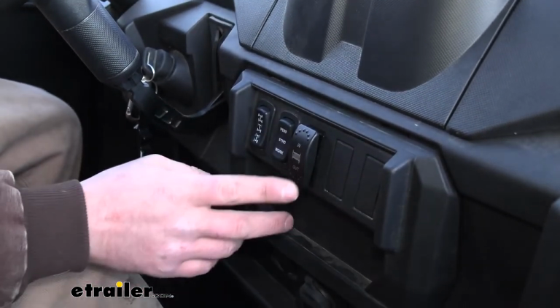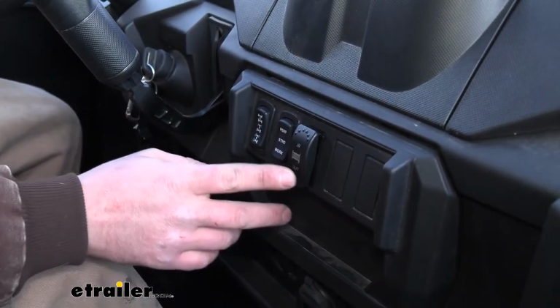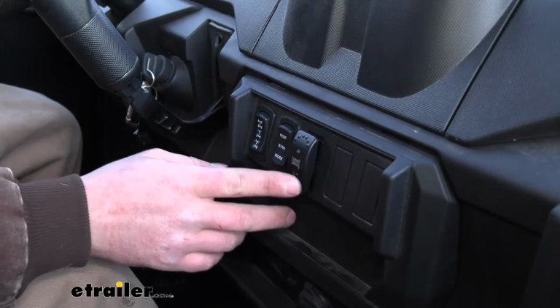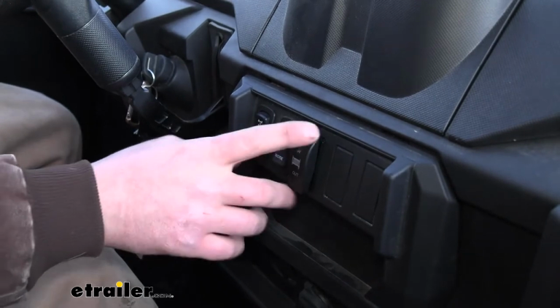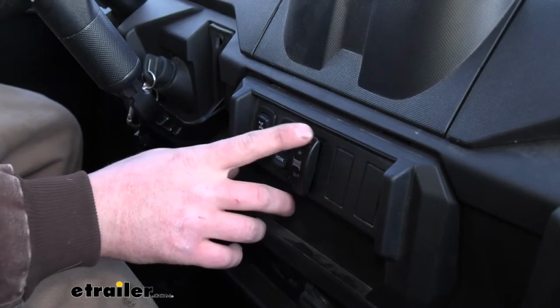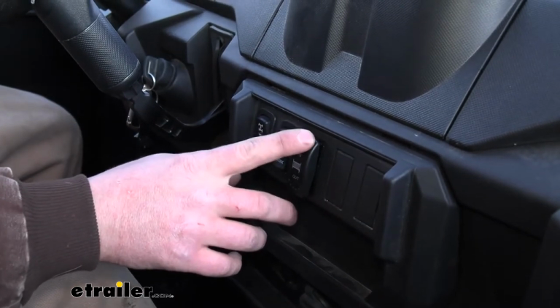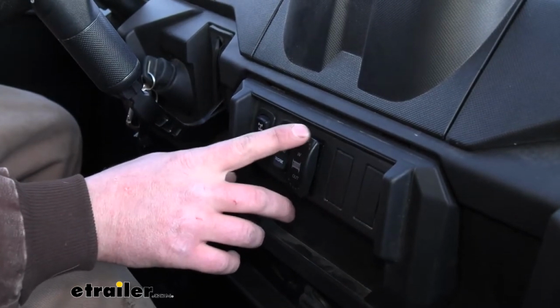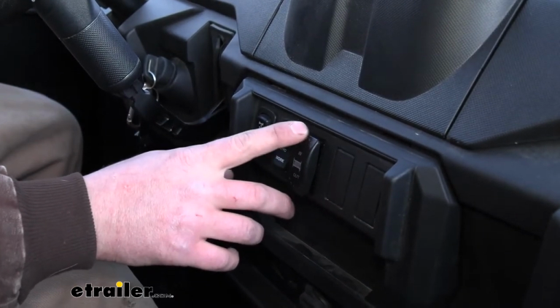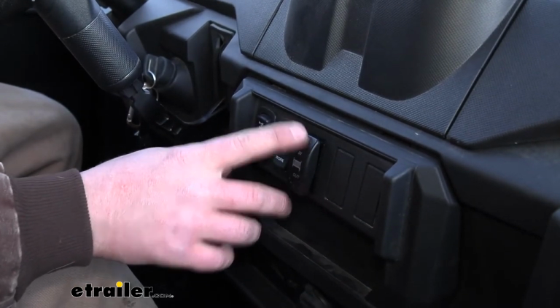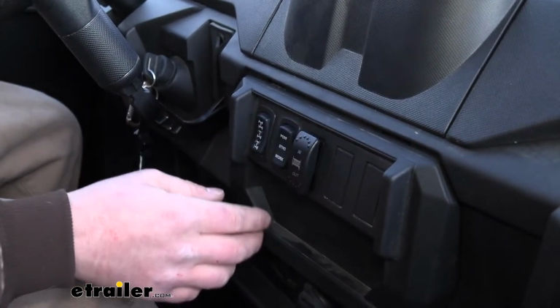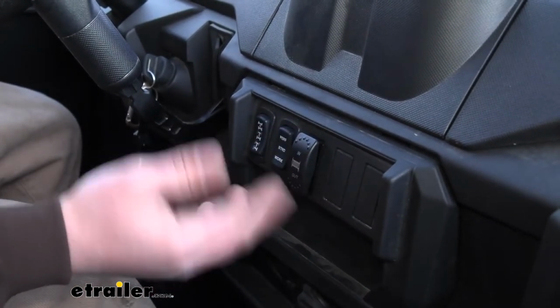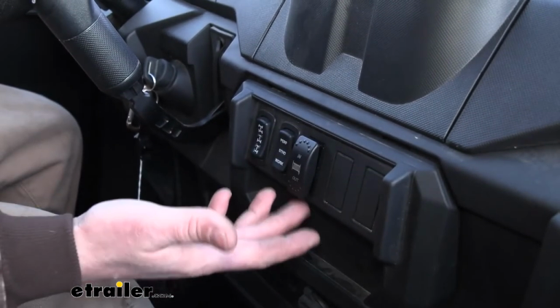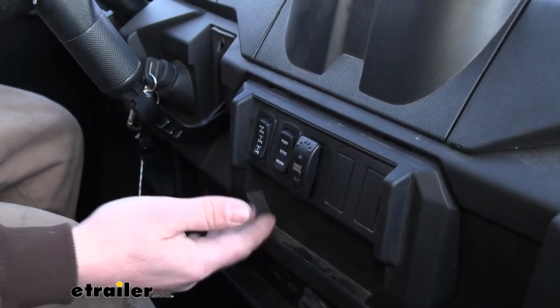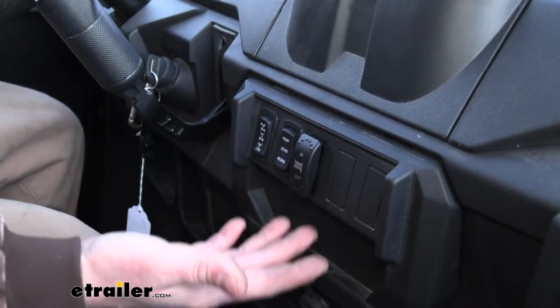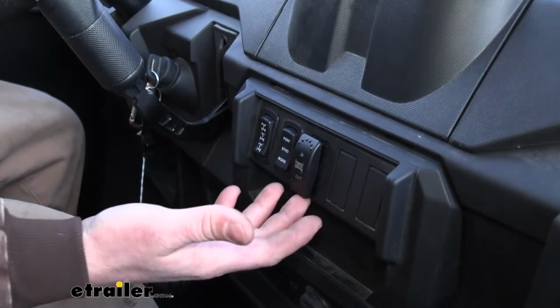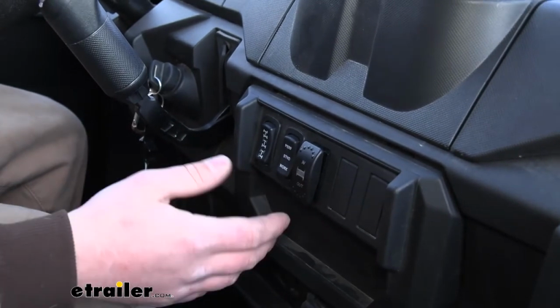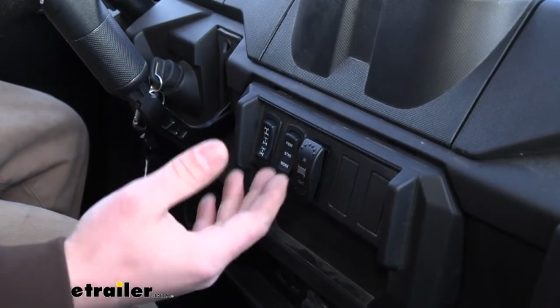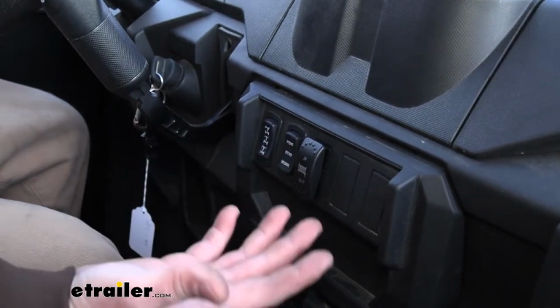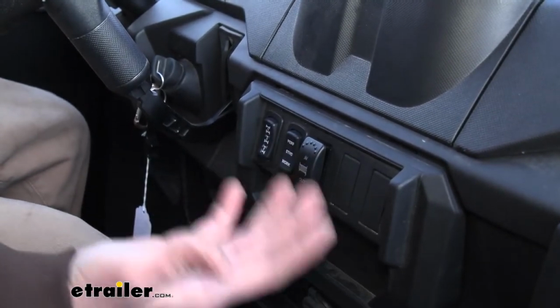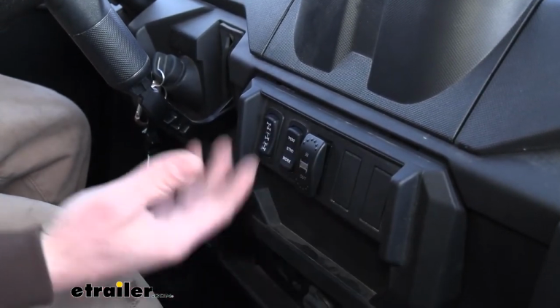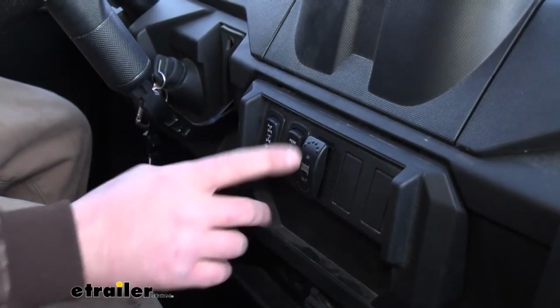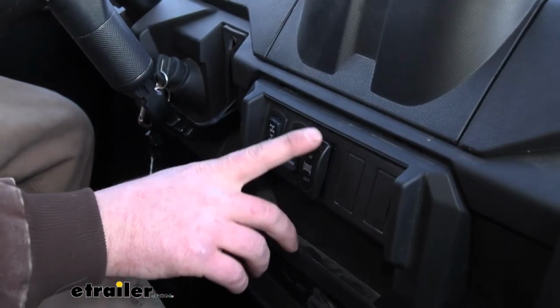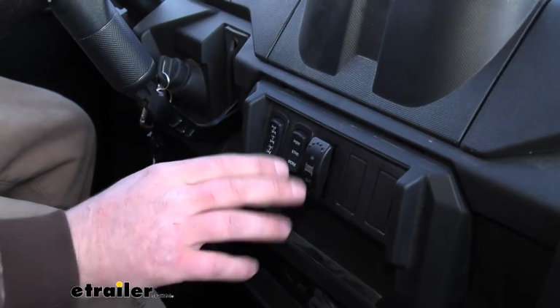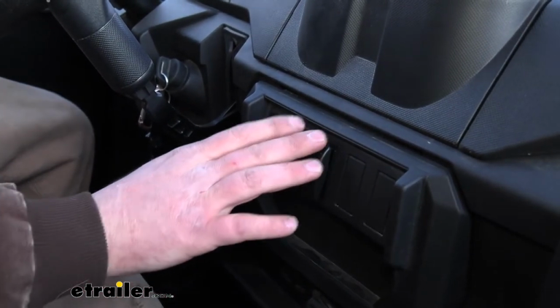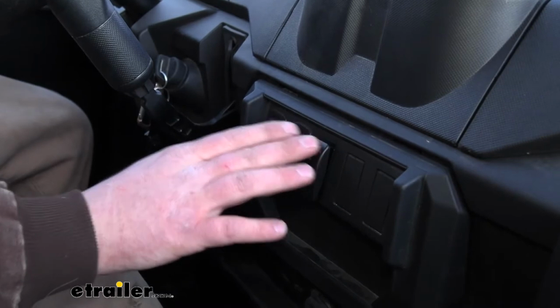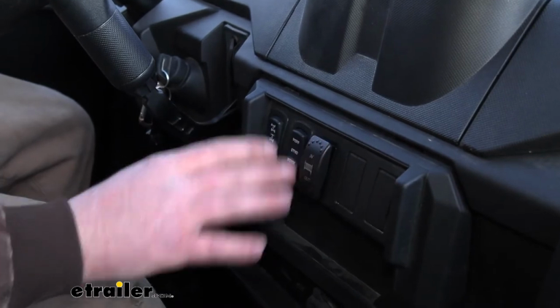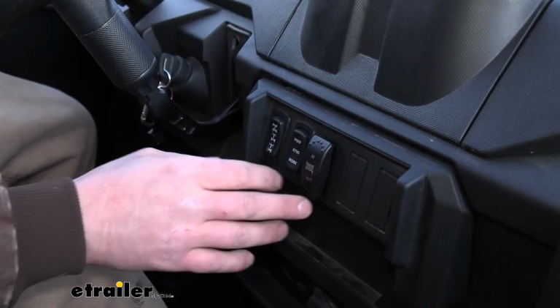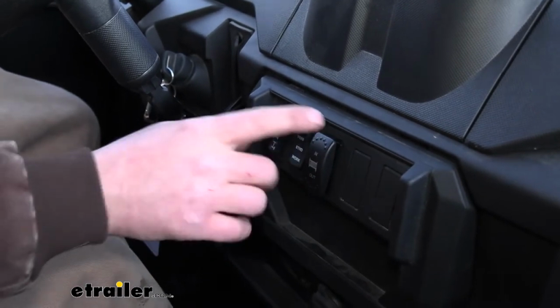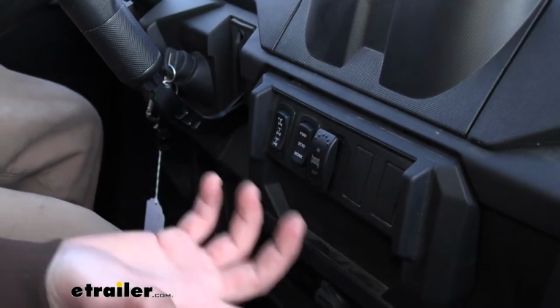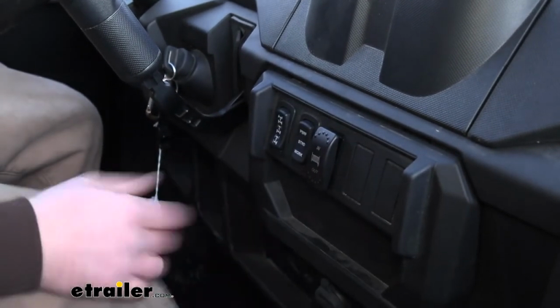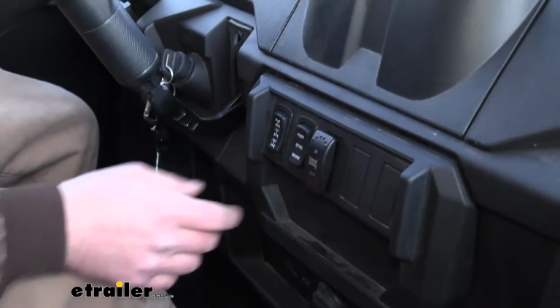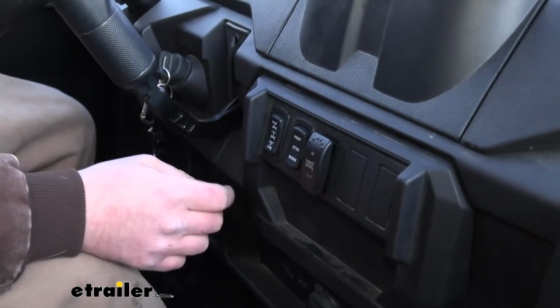It also has some bumps on there to help you get a grip. Now, really not a huge deal in the summertime, but in wintertime when it's cold and you've got gloves on, that's really going to help you feel which way you're trying to push it.